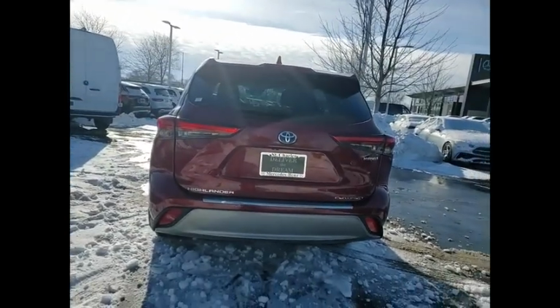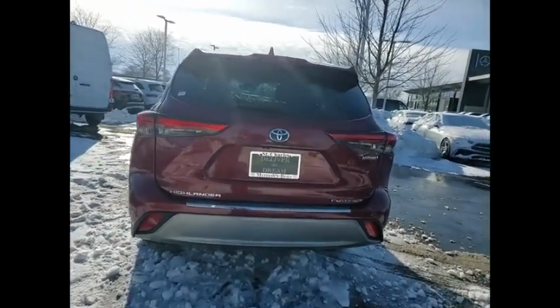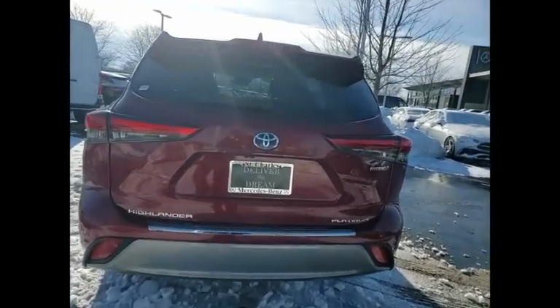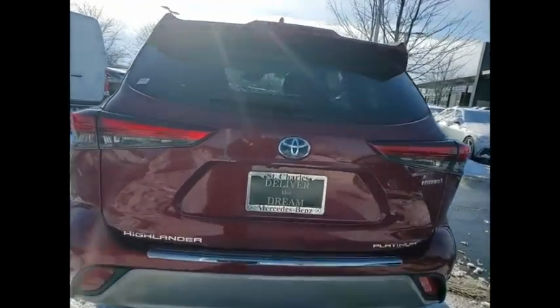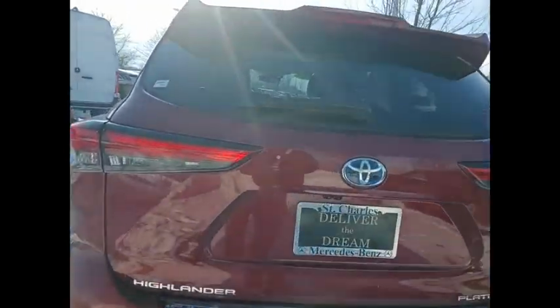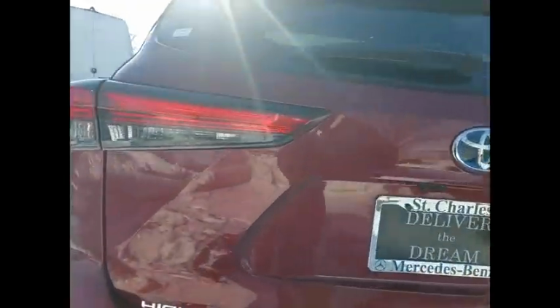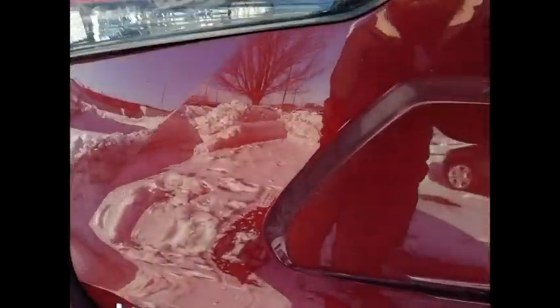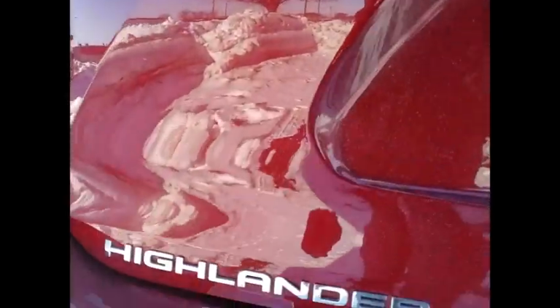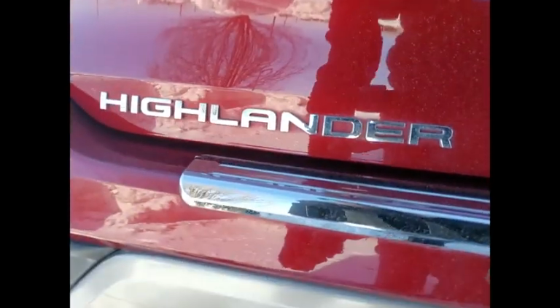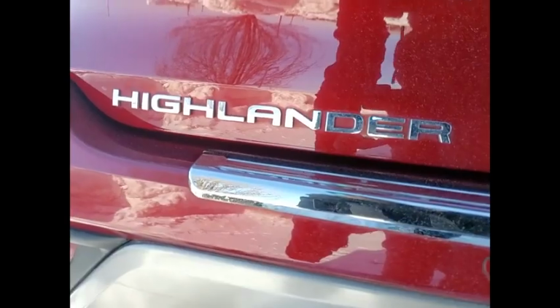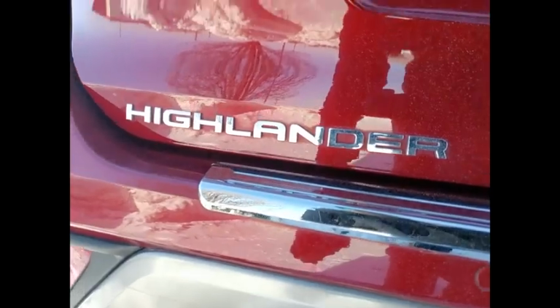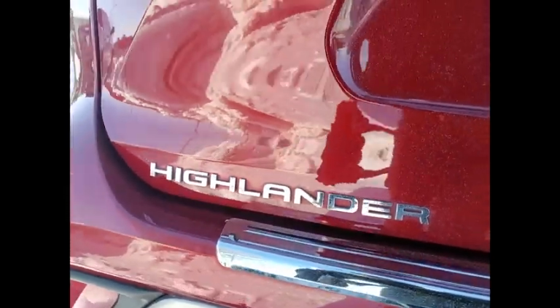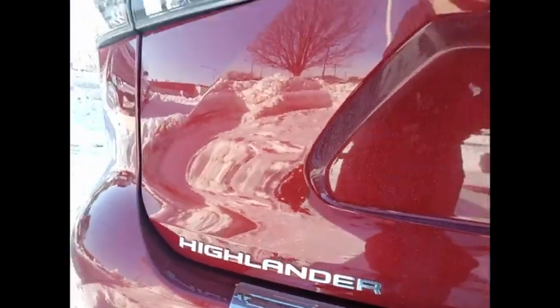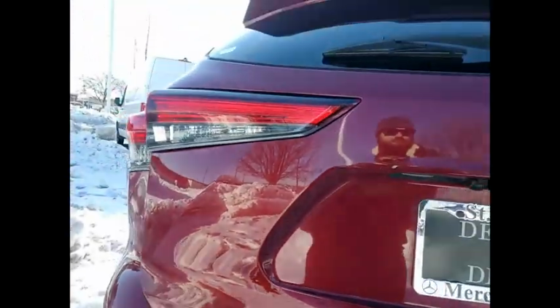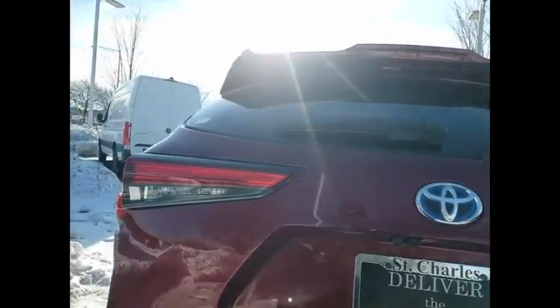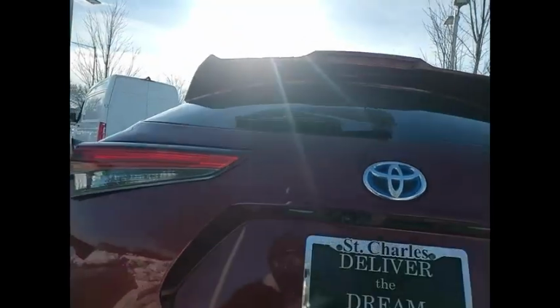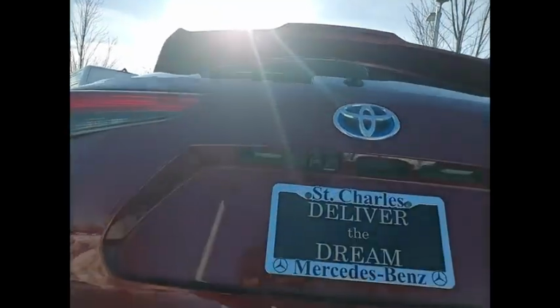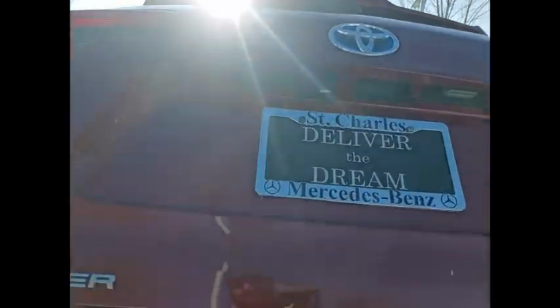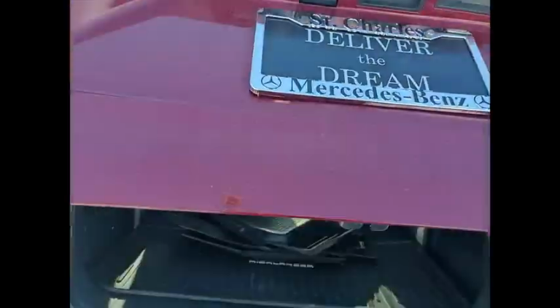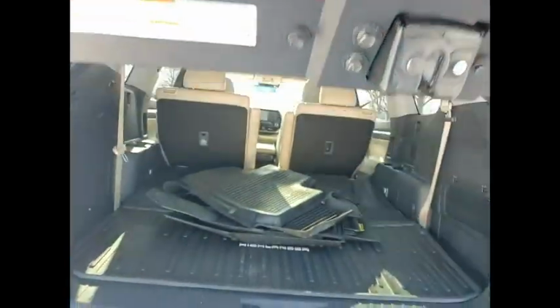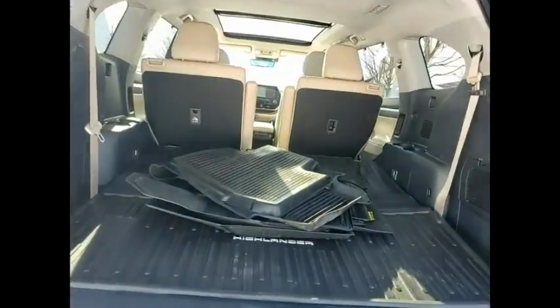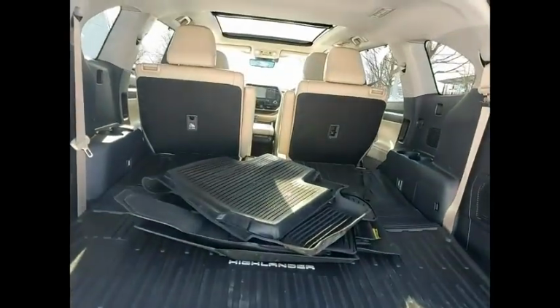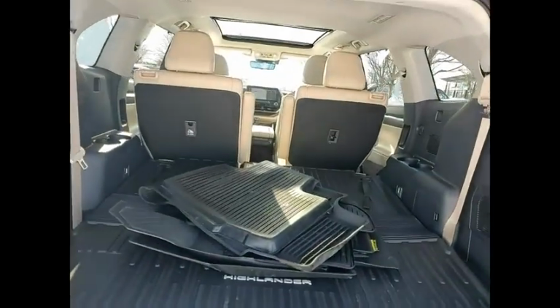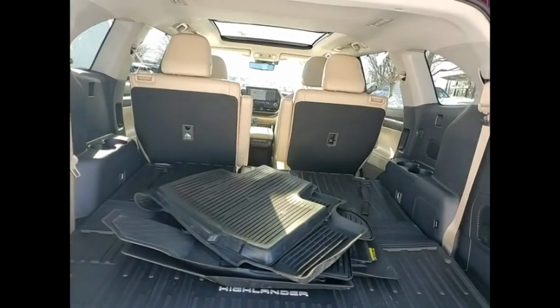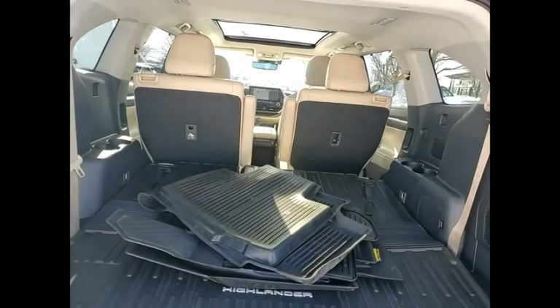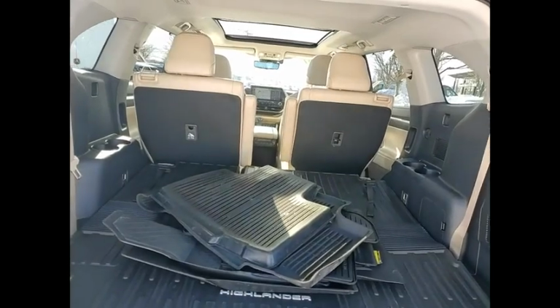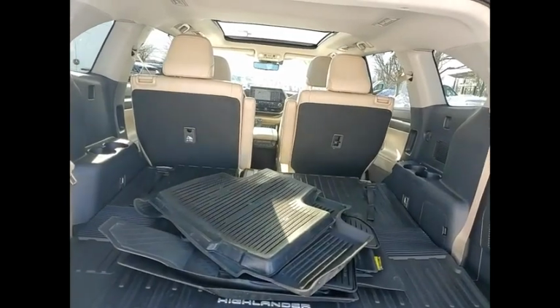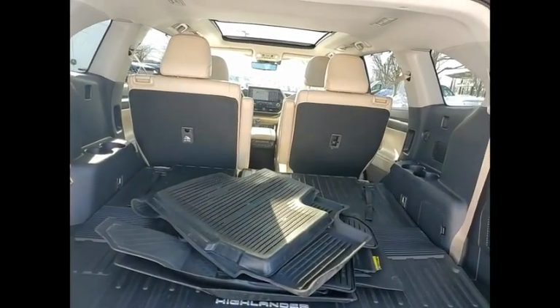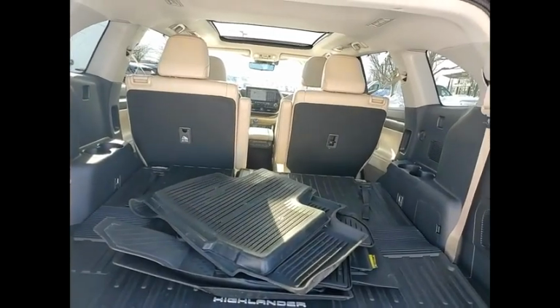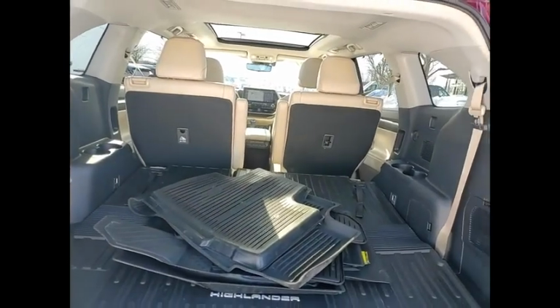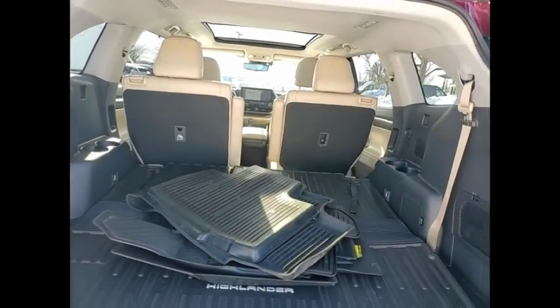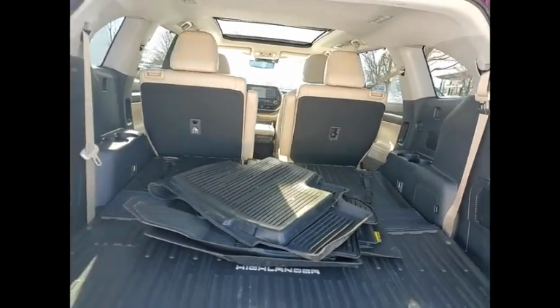Offering a spacious interior, smooth ride, and refined hybrid powertrain, the Highlander is an excellent family vehicle that combines exceptional fuel economy and a spacious, well-appointed interior.